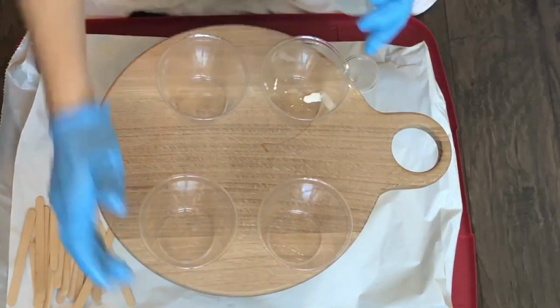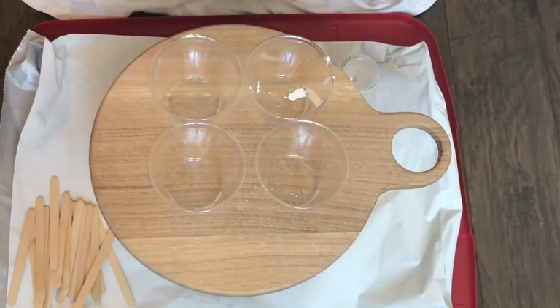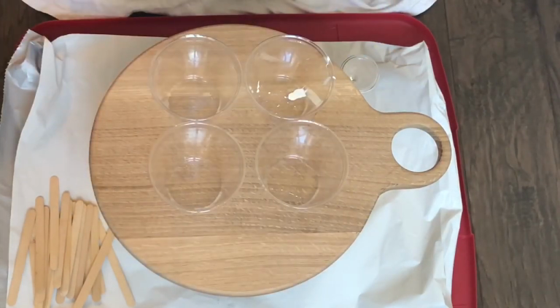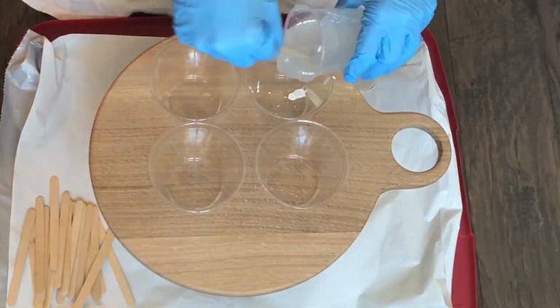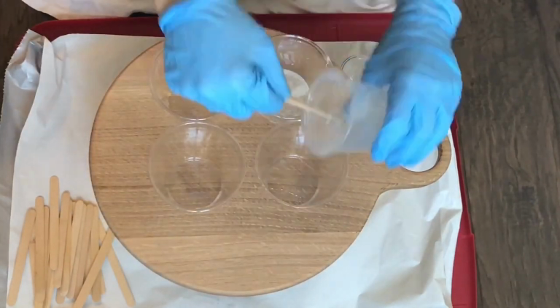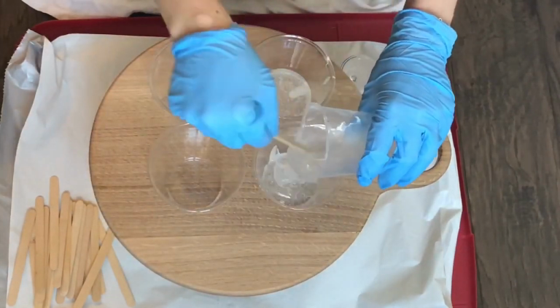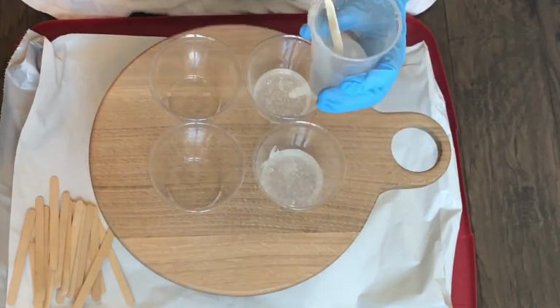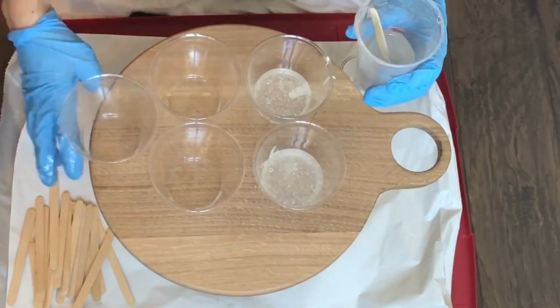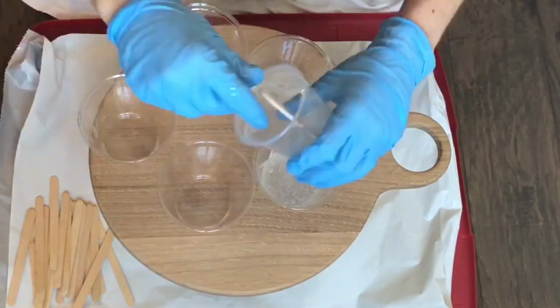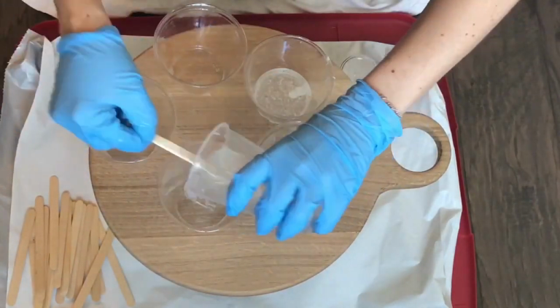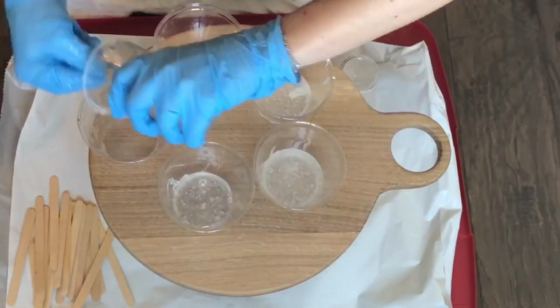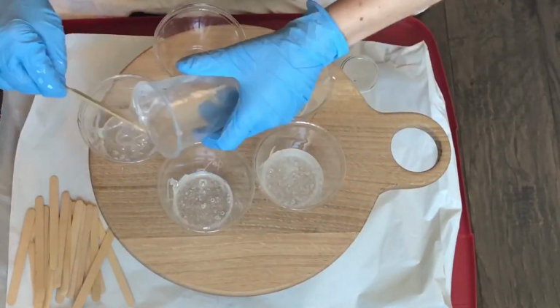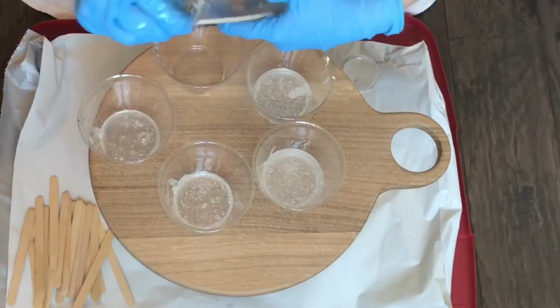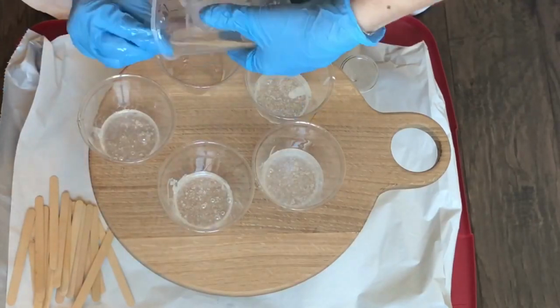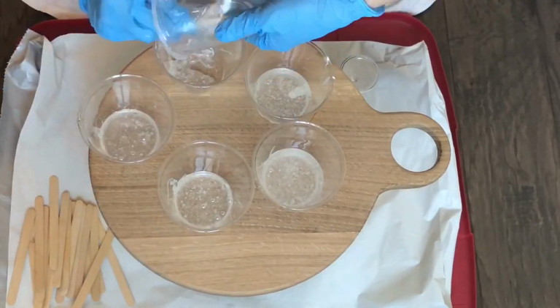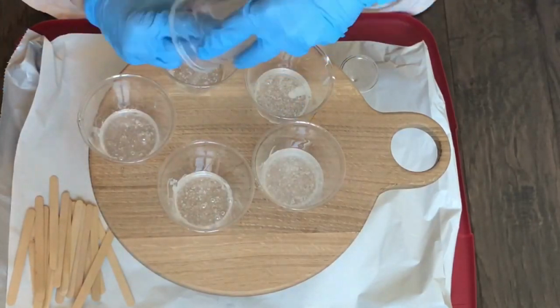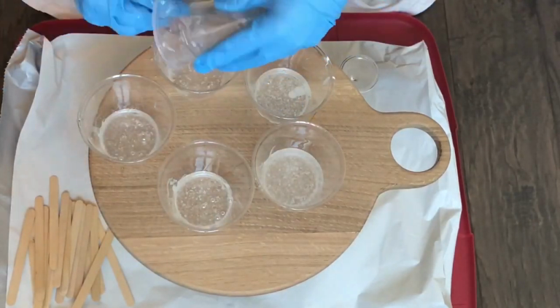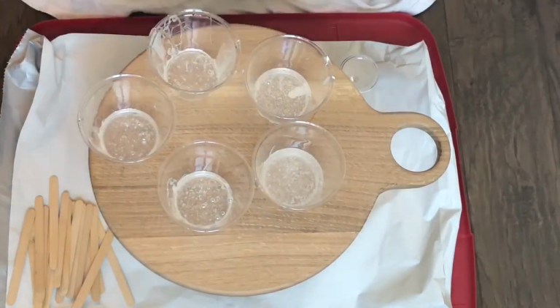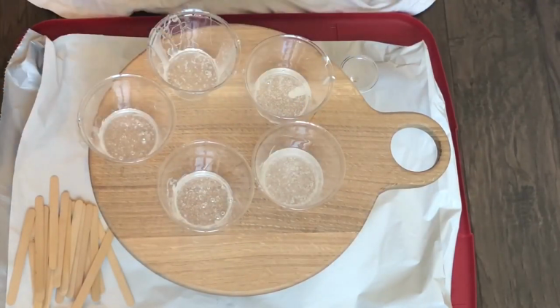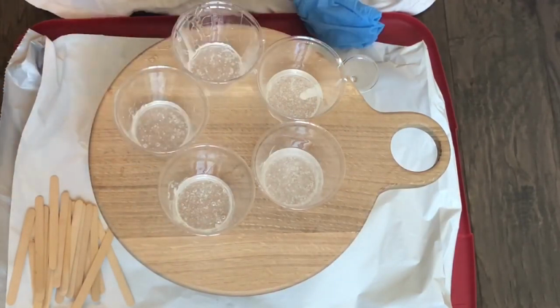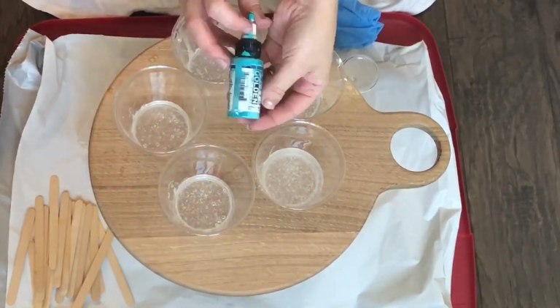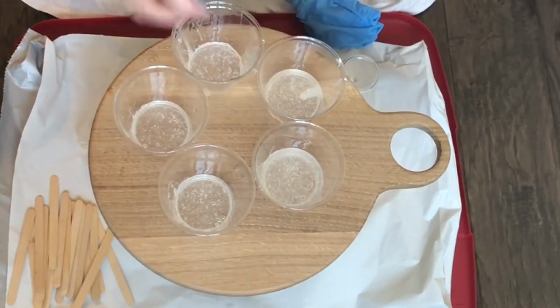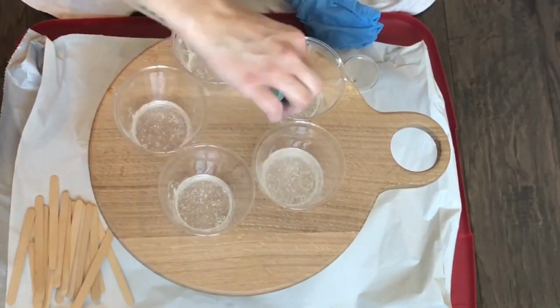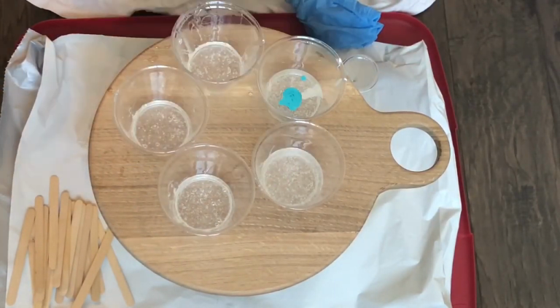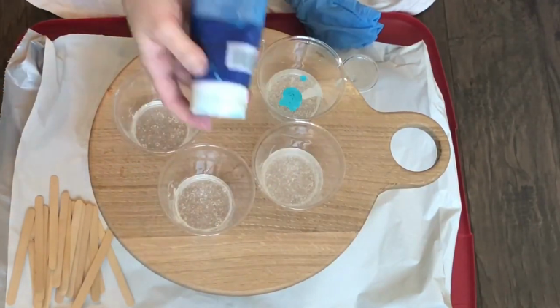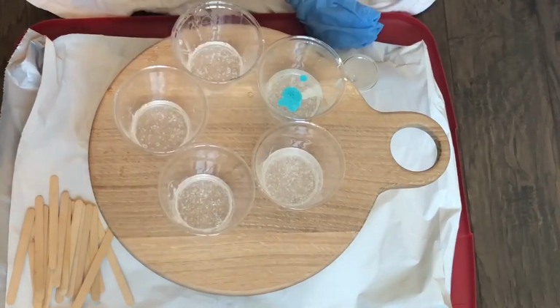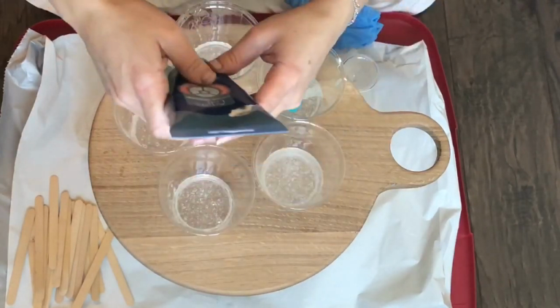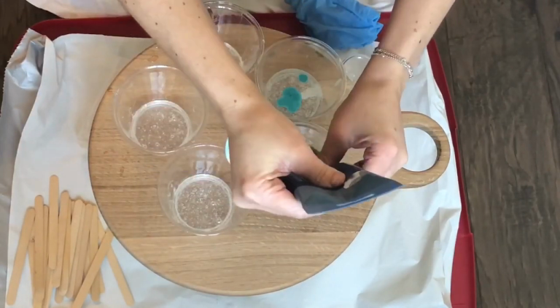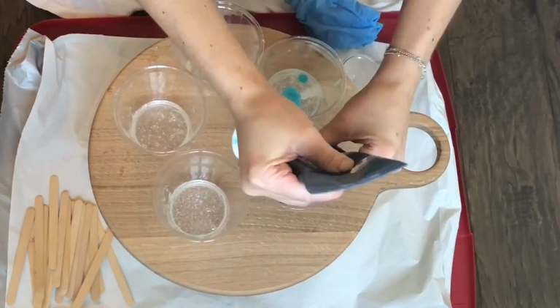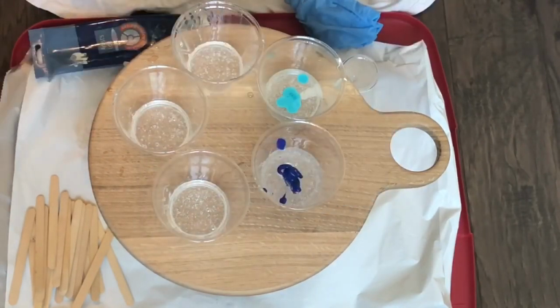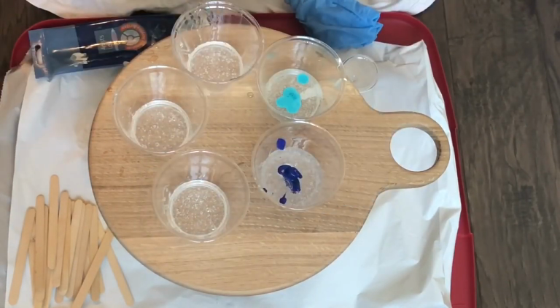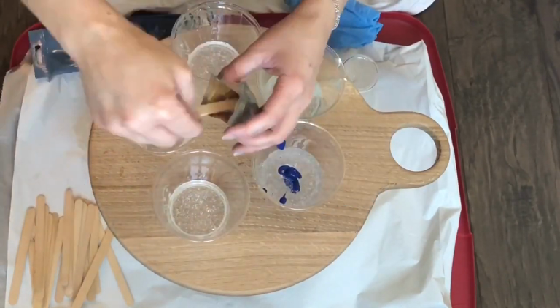Hey everybody, thanks for tuning in again. Today we're going to do a cheese board covered in resin. The resin I use is food safe, but make sure you check yours before starting this project. I'll make sure to link my resin in the comments below.